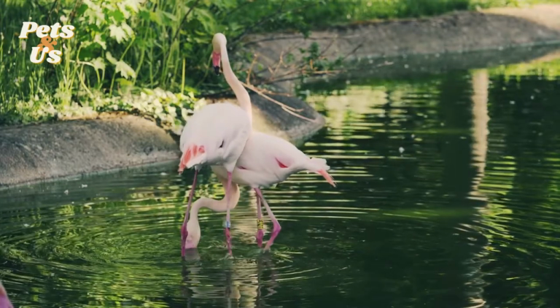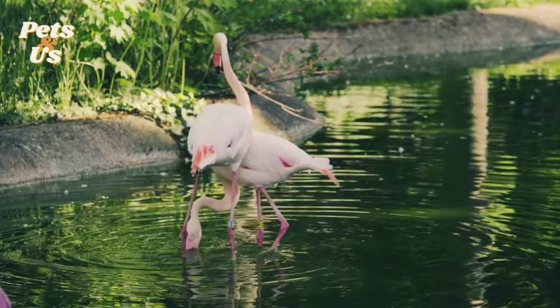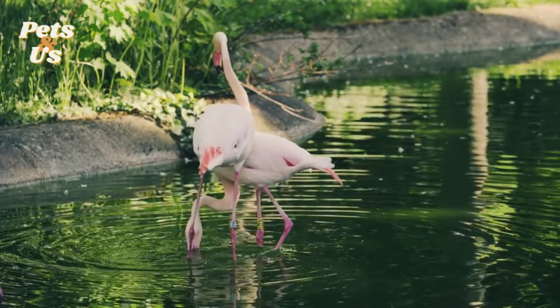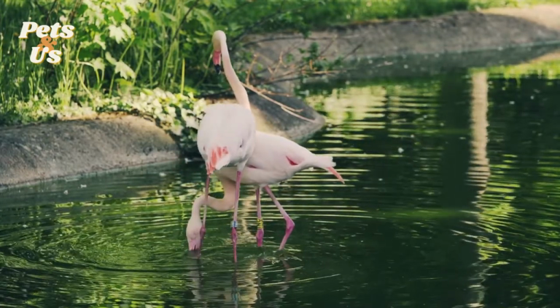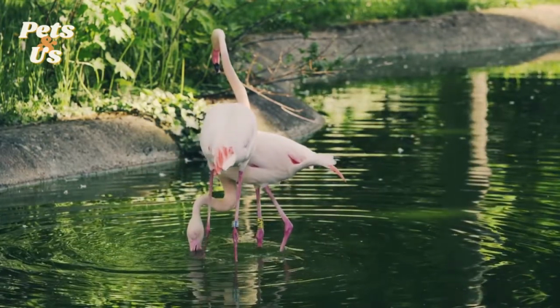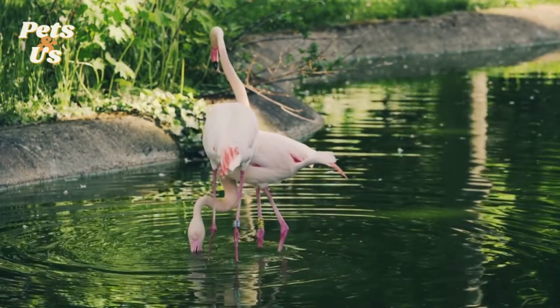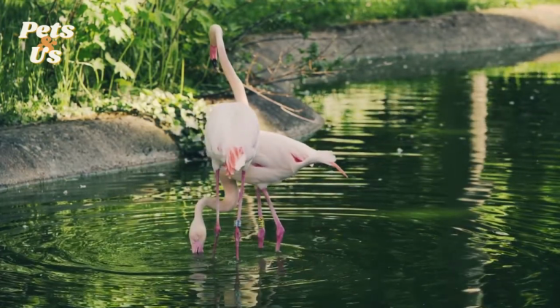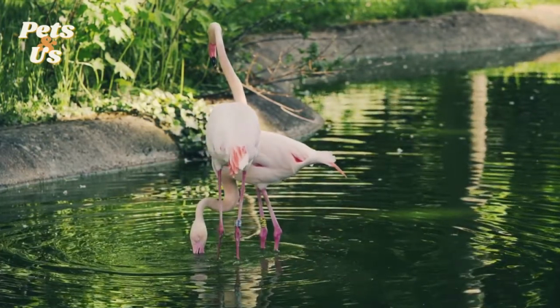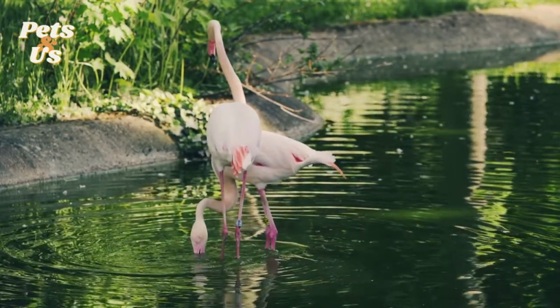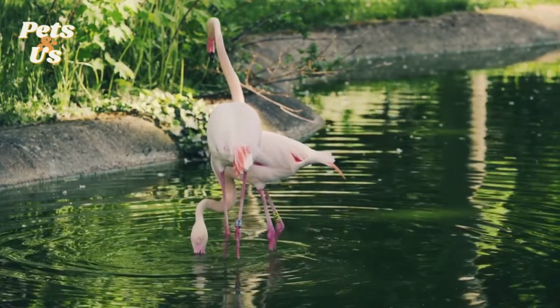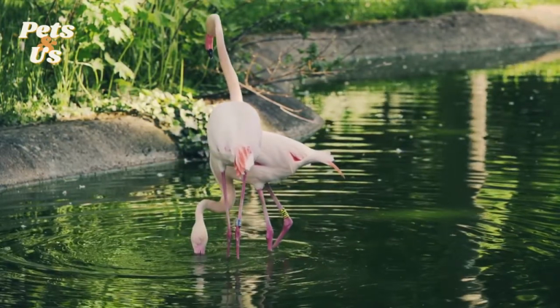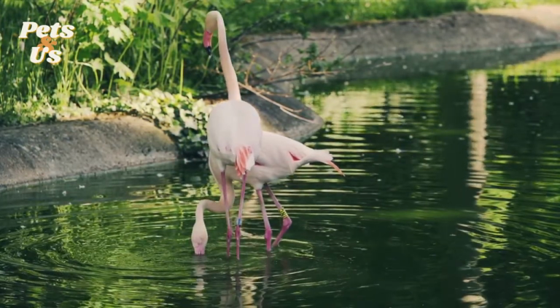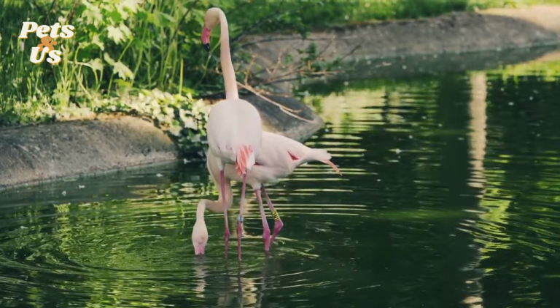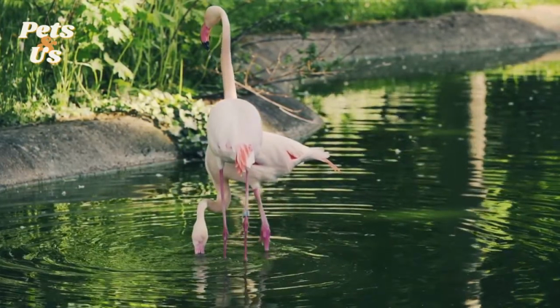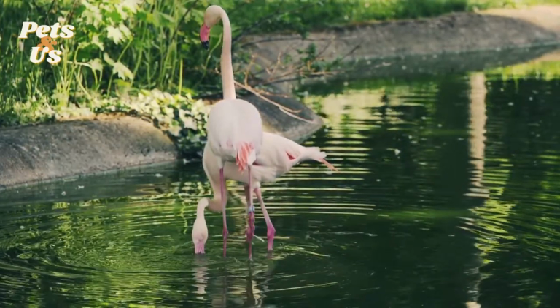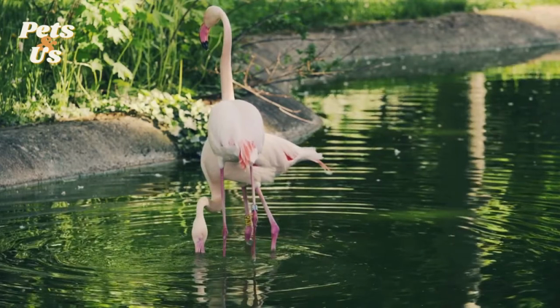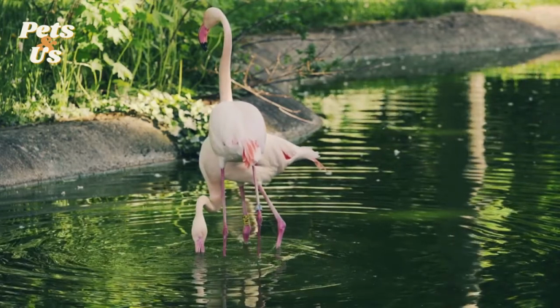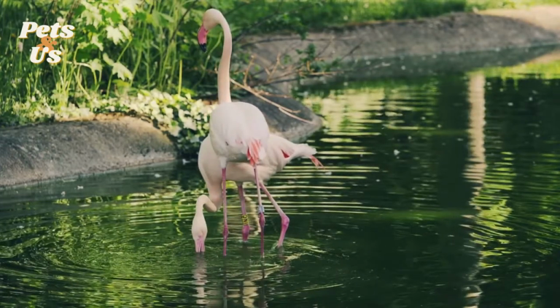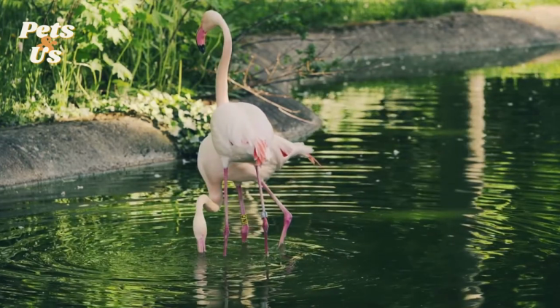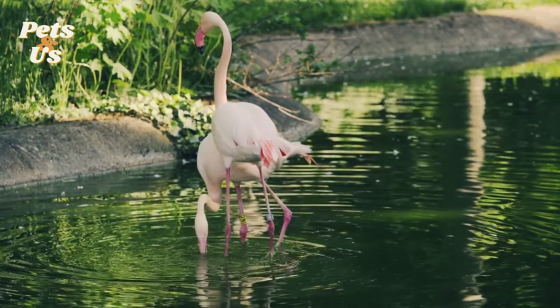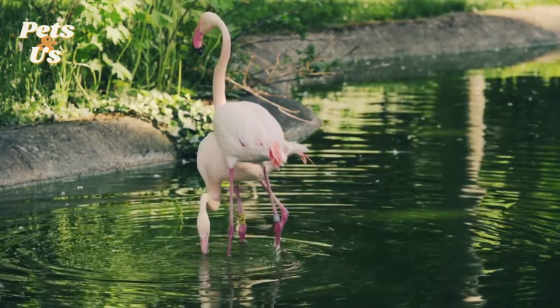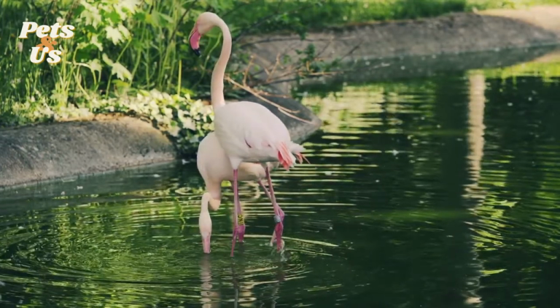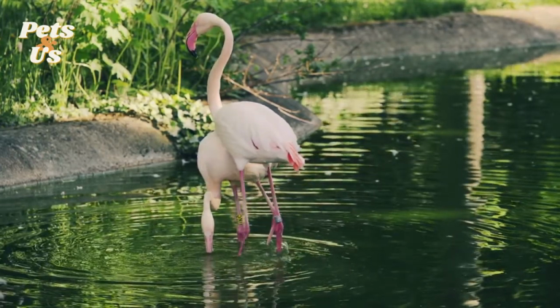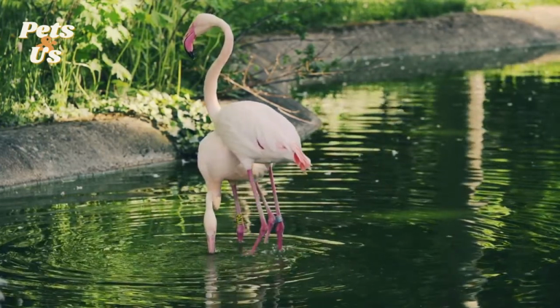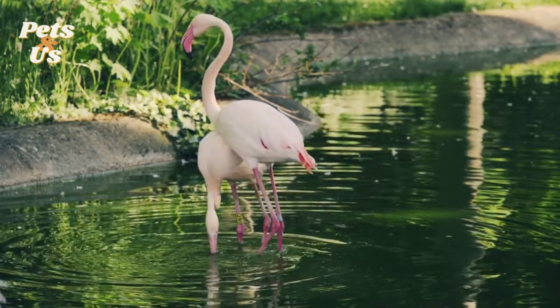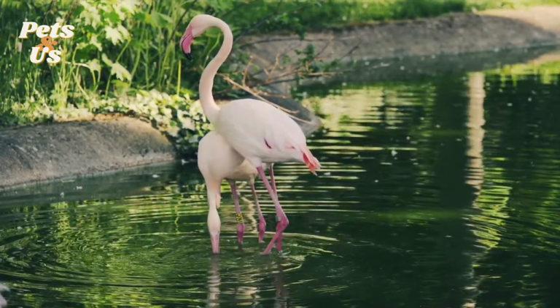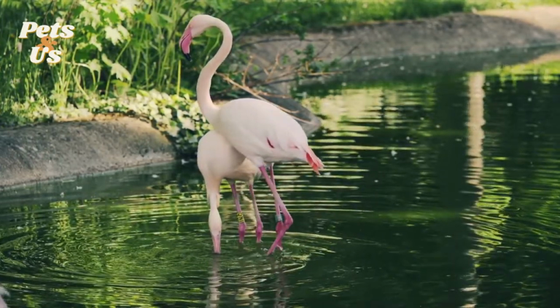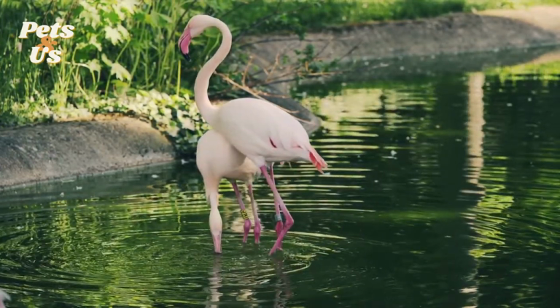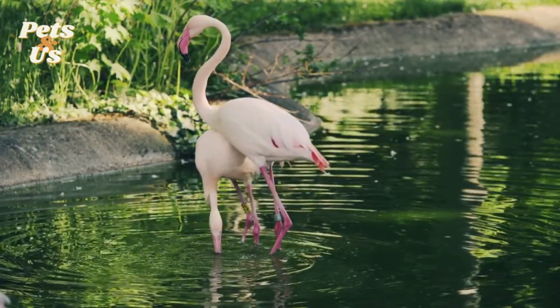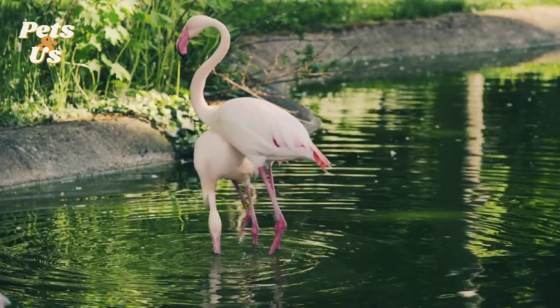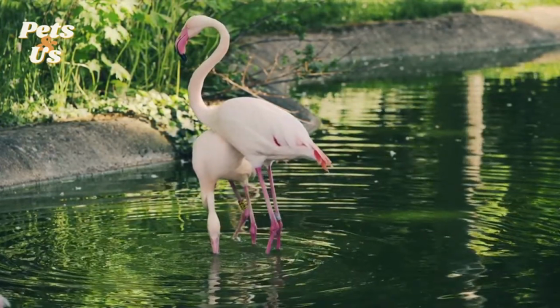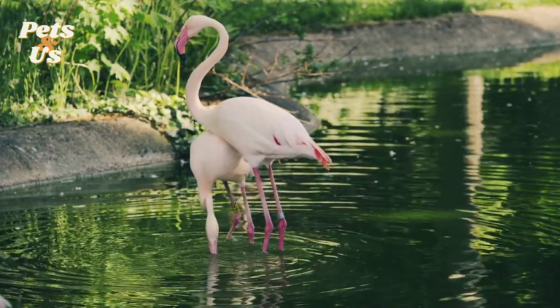Flamingos have a small series of hair-like combs inside their beaks that act like filters to separate food from the muddy water. They also hold their breath while eating.